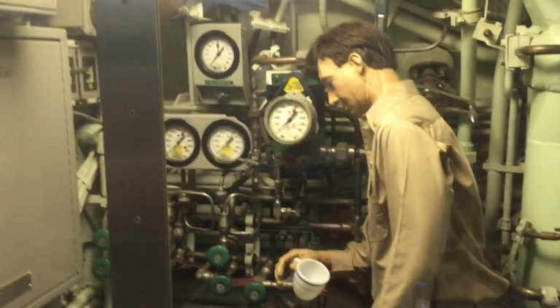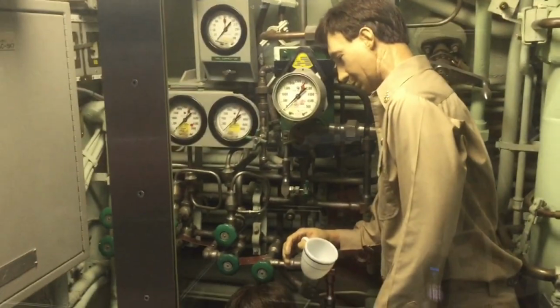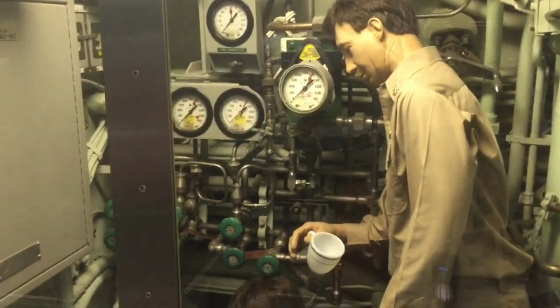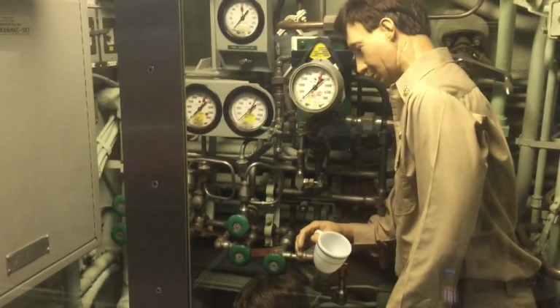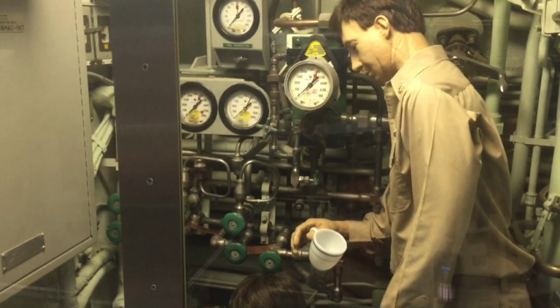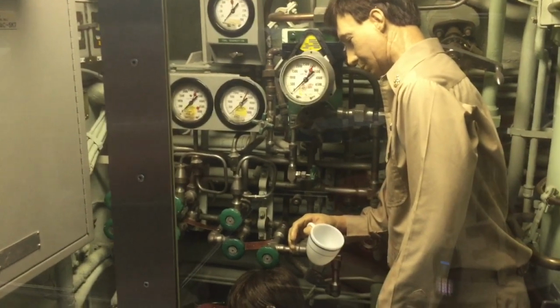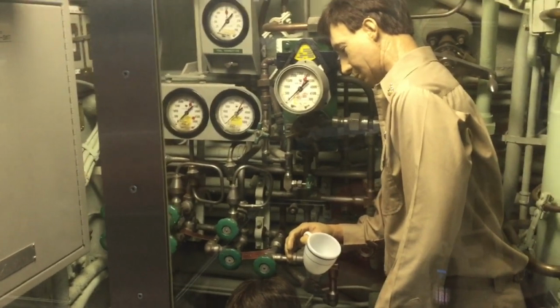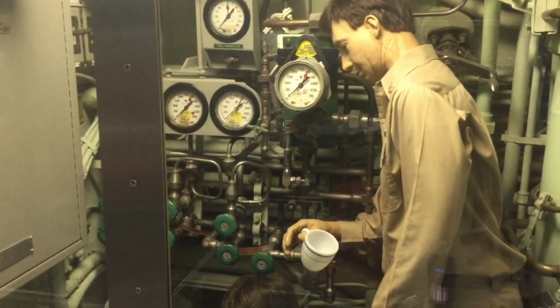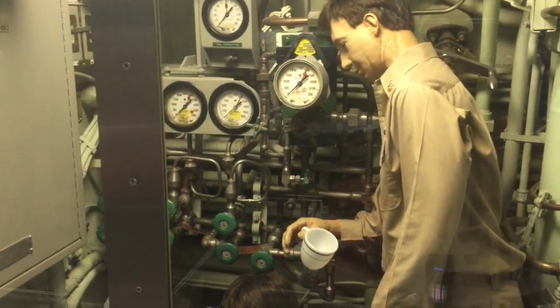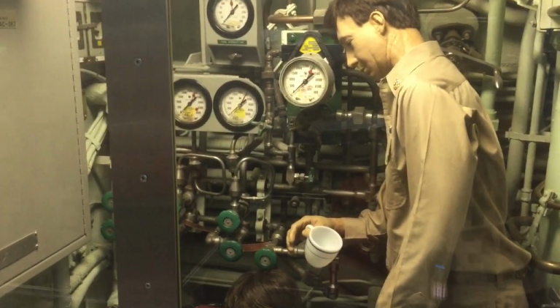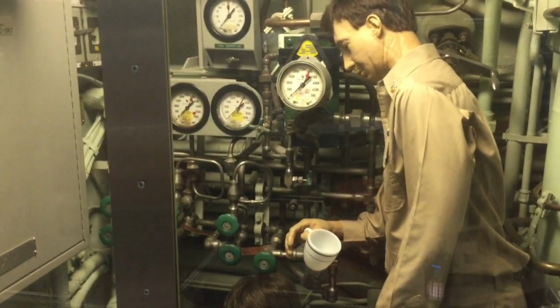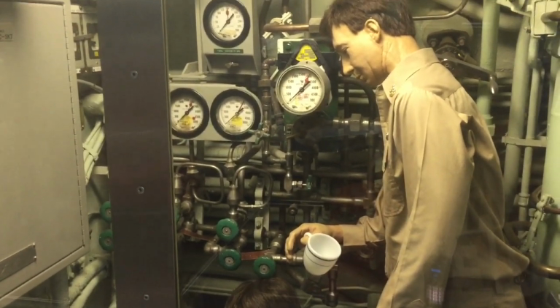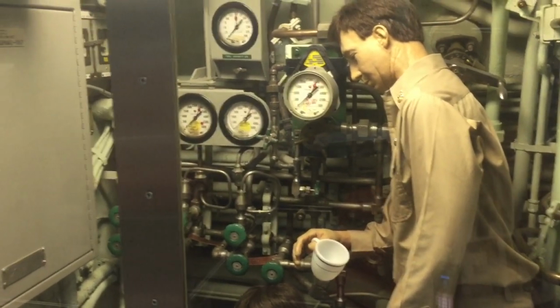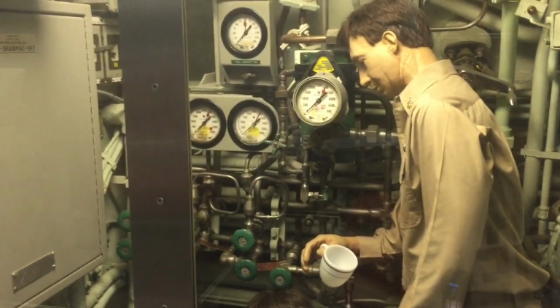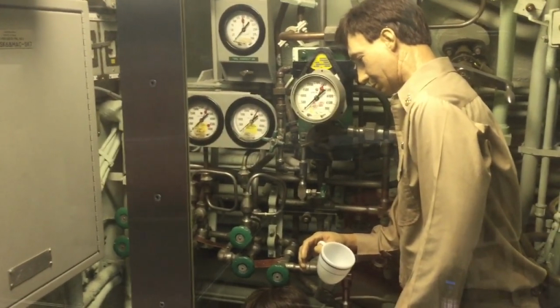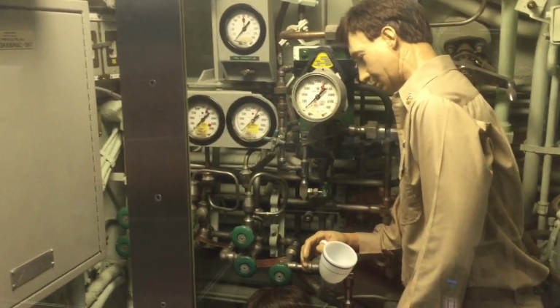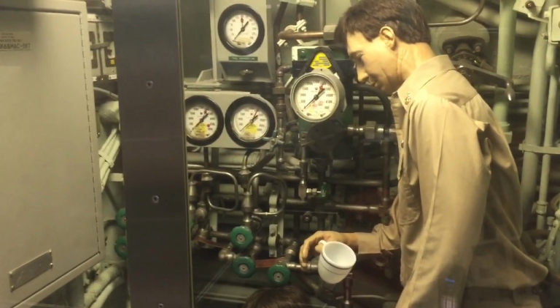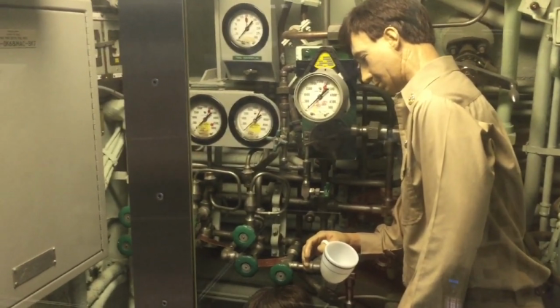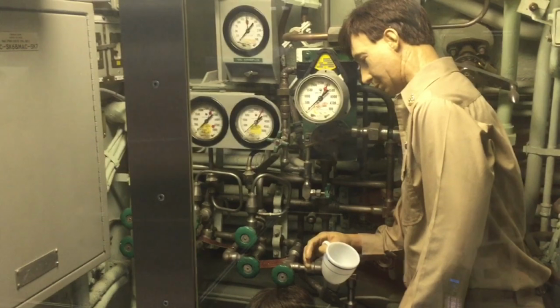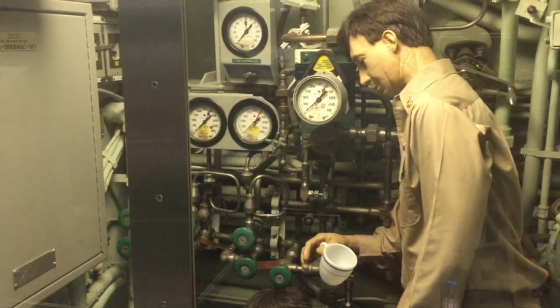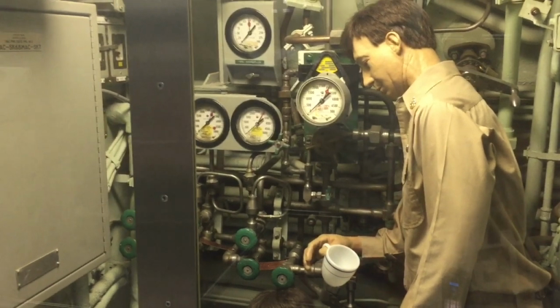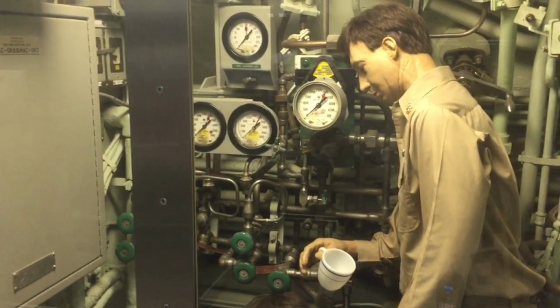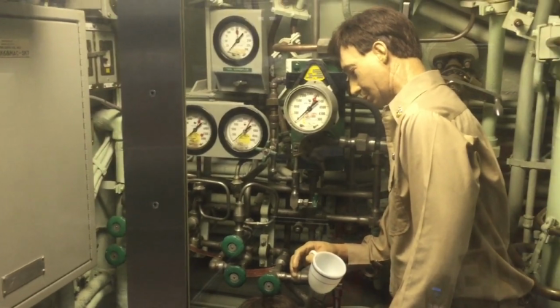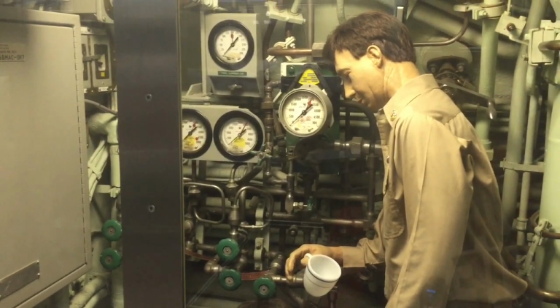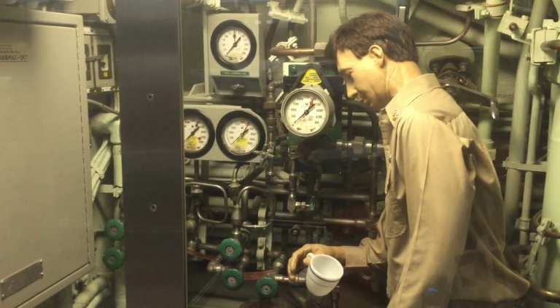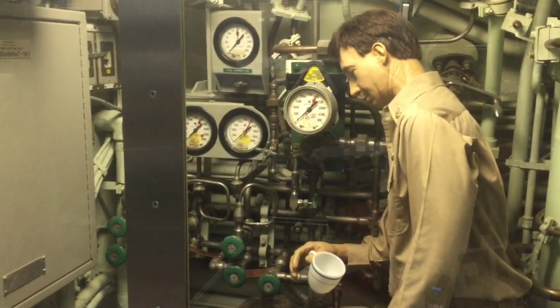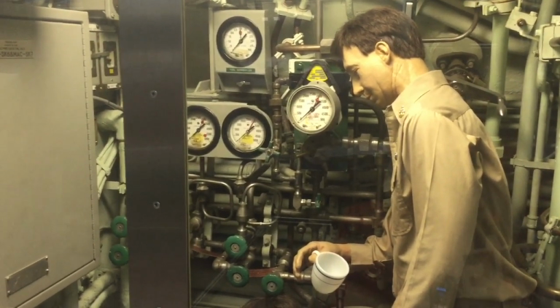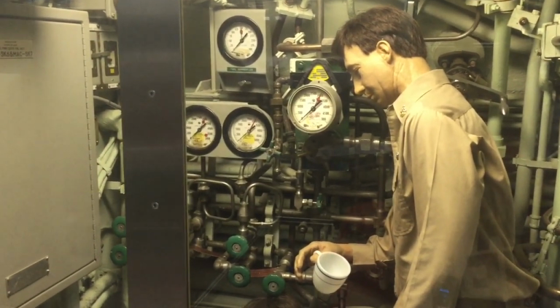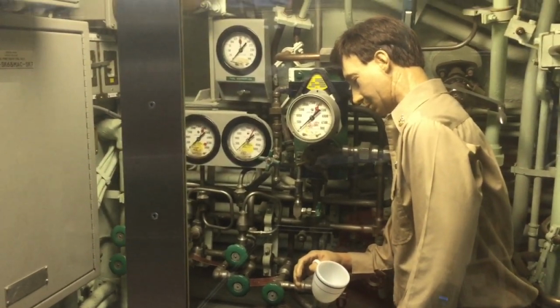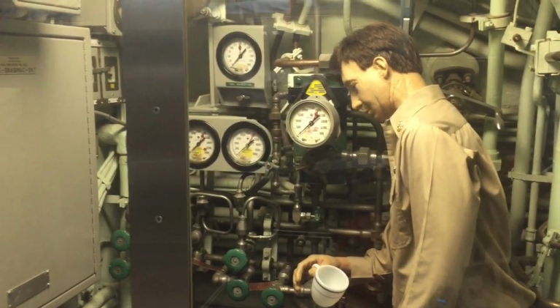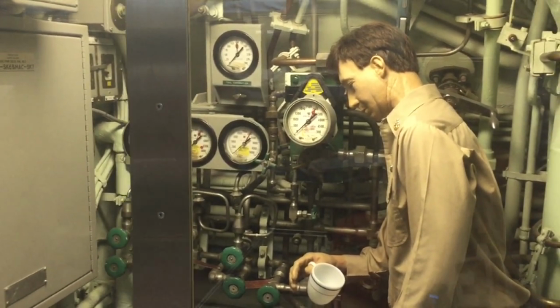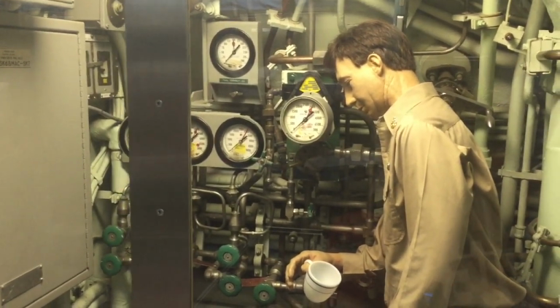Welcome to the USS Nautilus here in Groton, Connecticut. The U.S. Nautilus was christened here in 1954 by Mamie Eisenhower, and I'm going to tour you around.